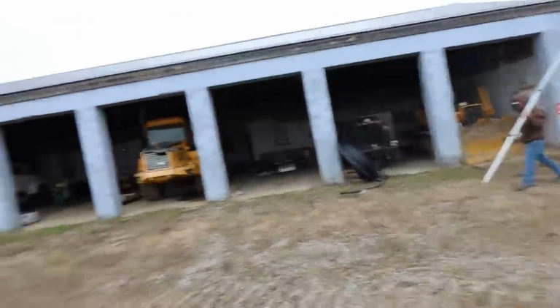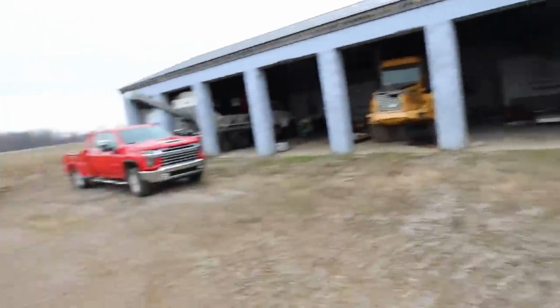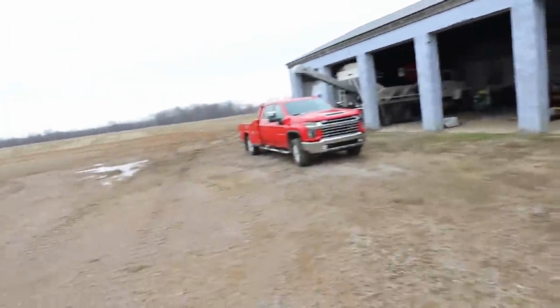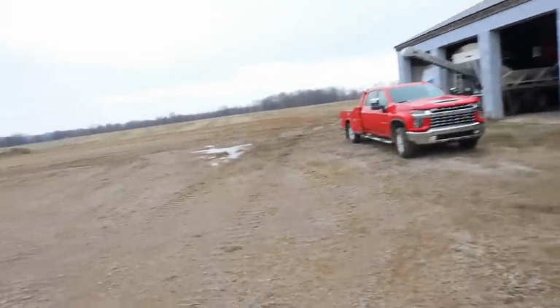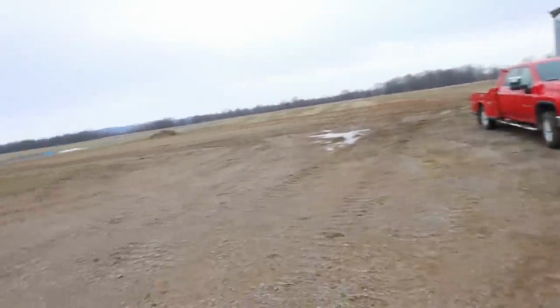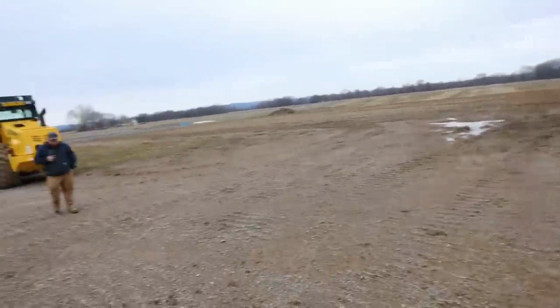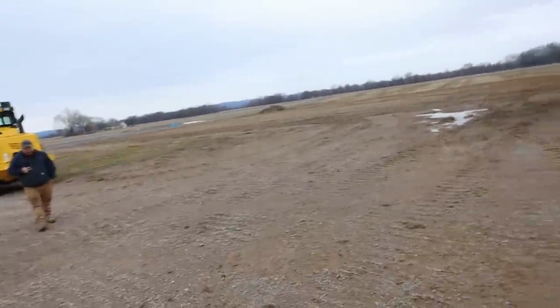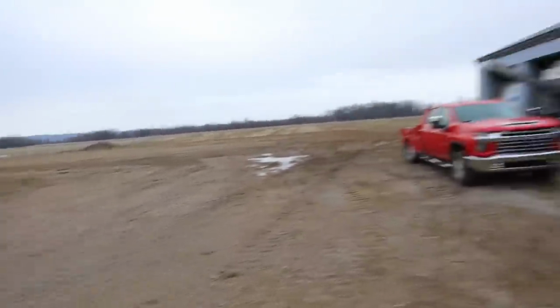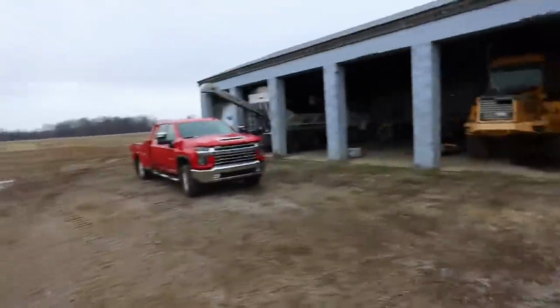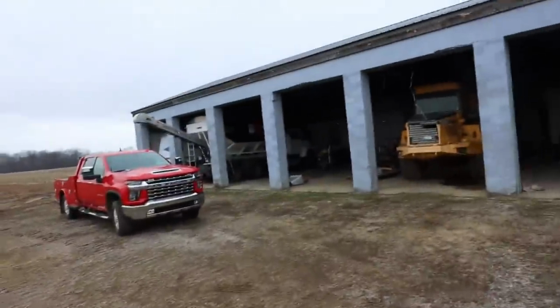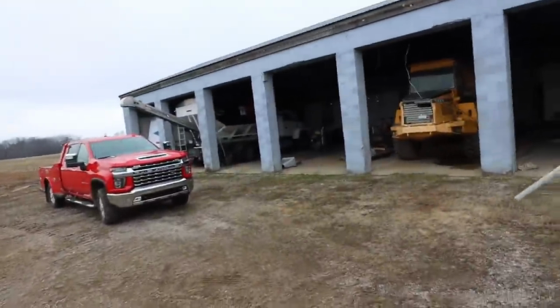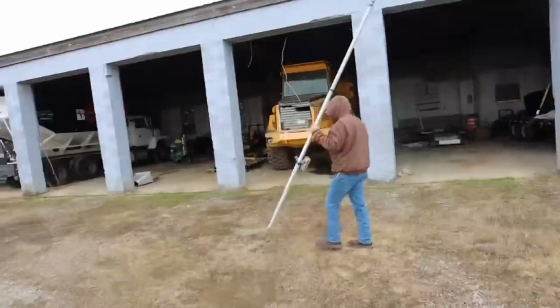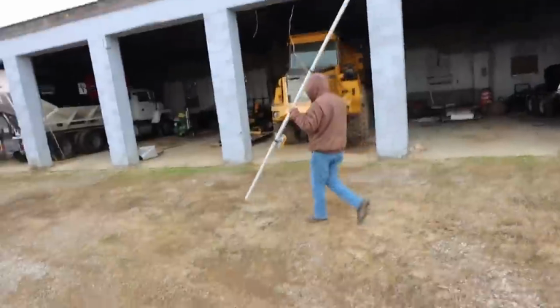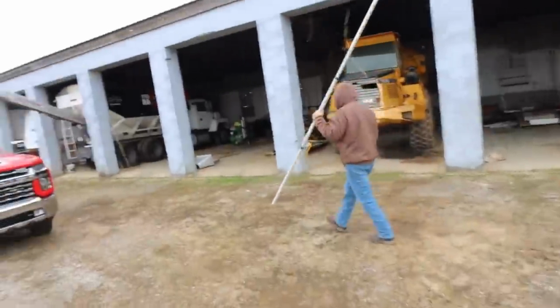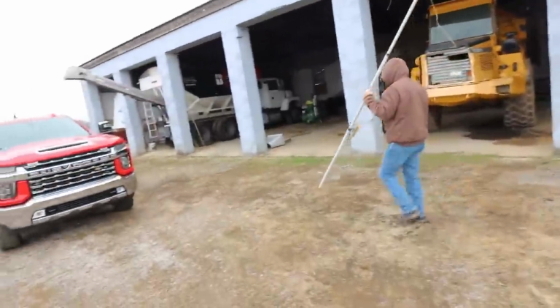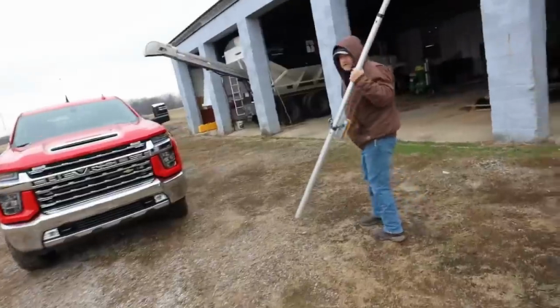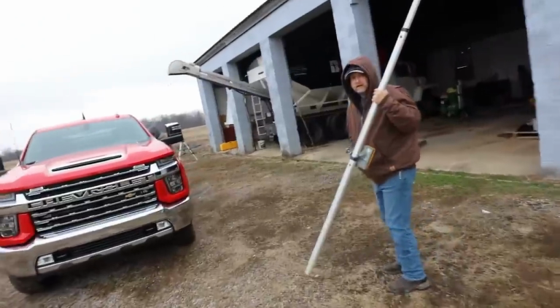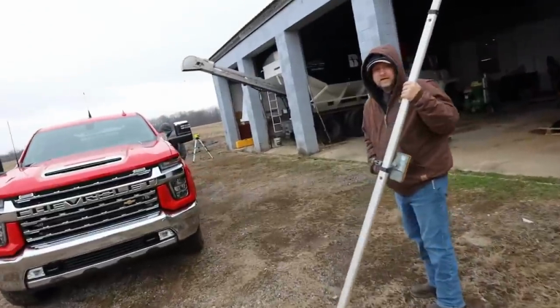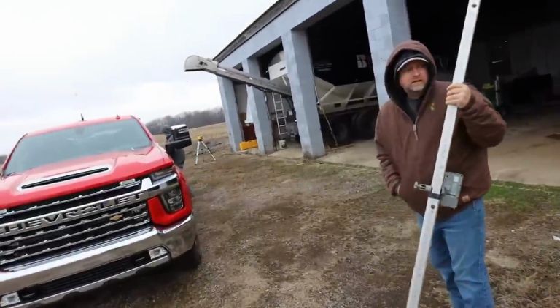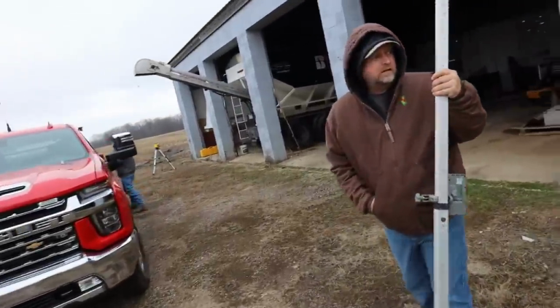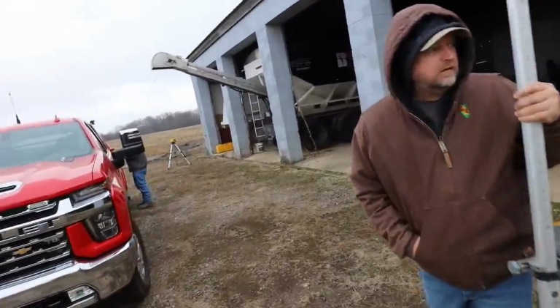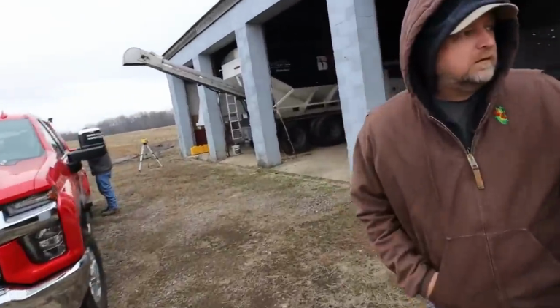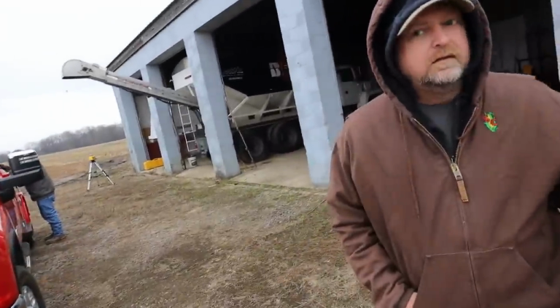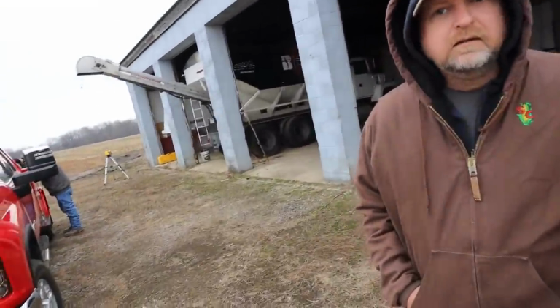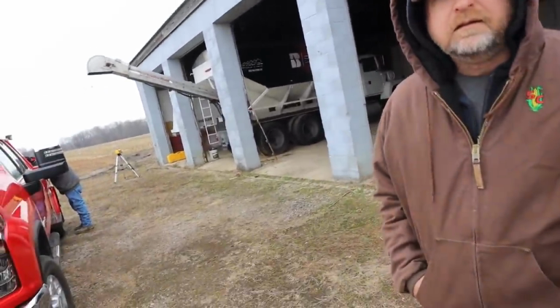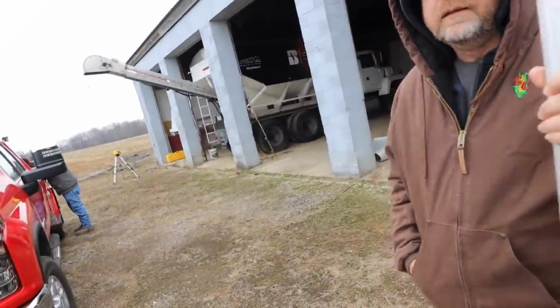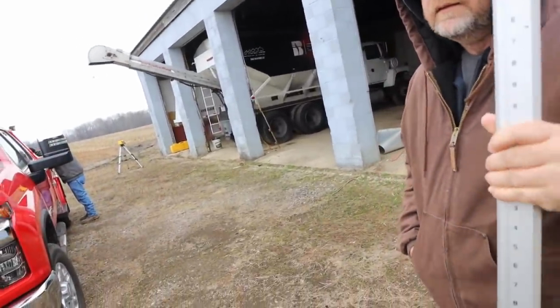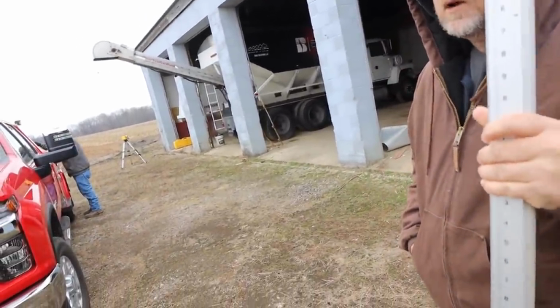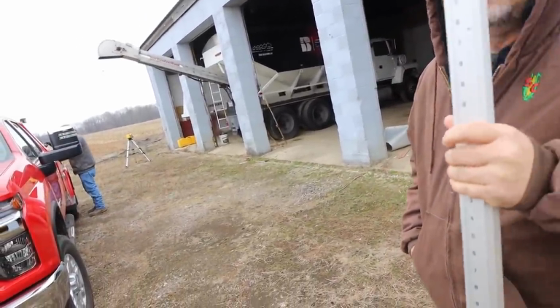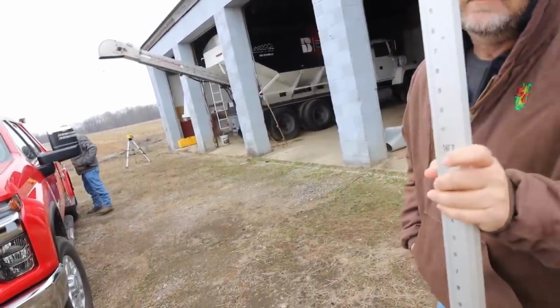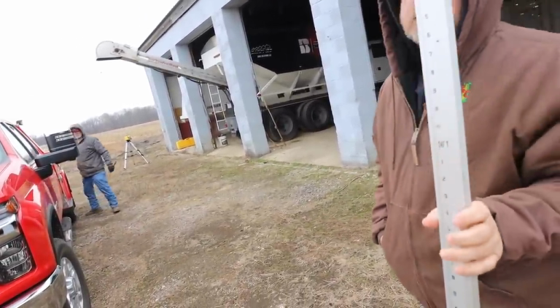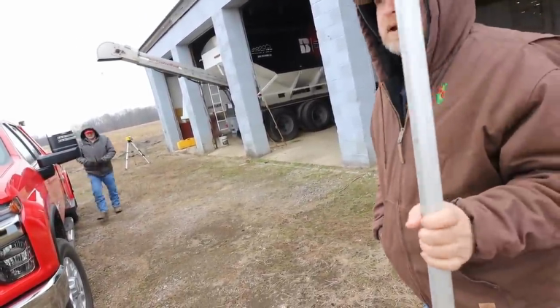We have a drainage pipe right over here. Looks like they're shooting grade to see if we still have enough fall to hit that pipe with the drain inside the building. How's it looking over there? Drainage pipe looks good as far as getting it with the pit? No pit, probably not.